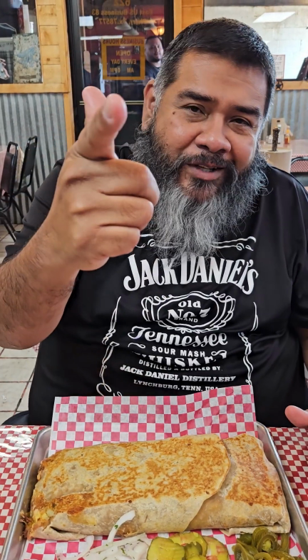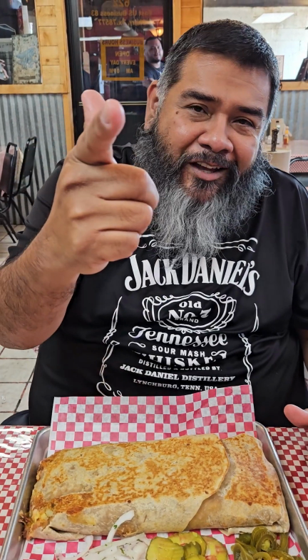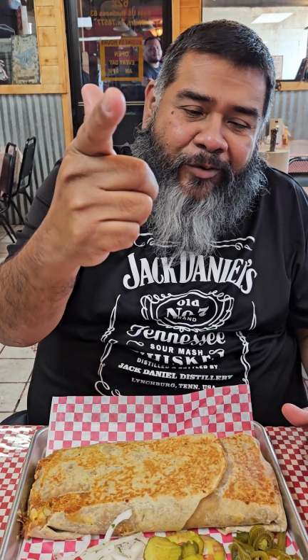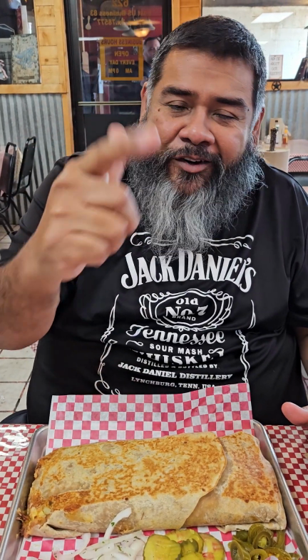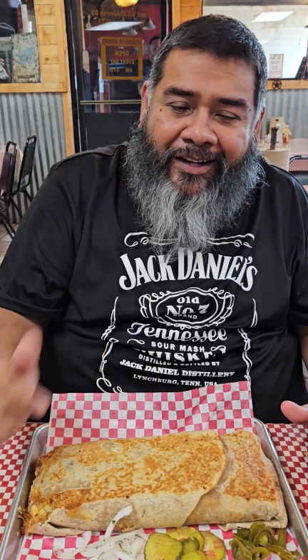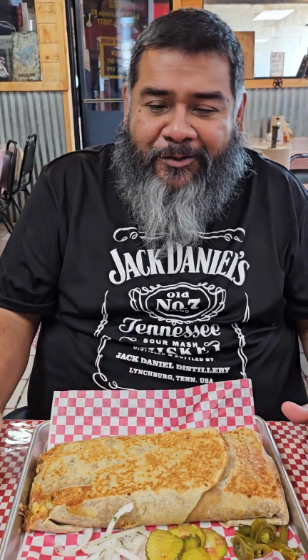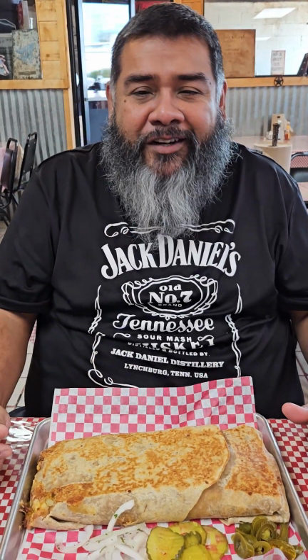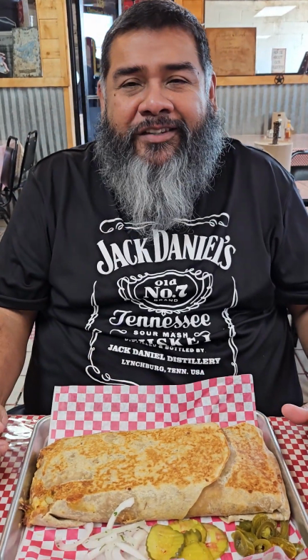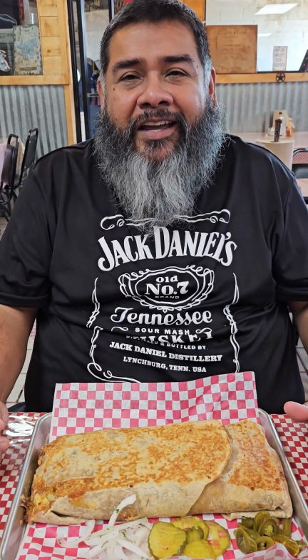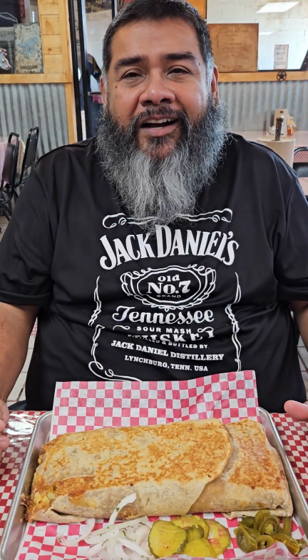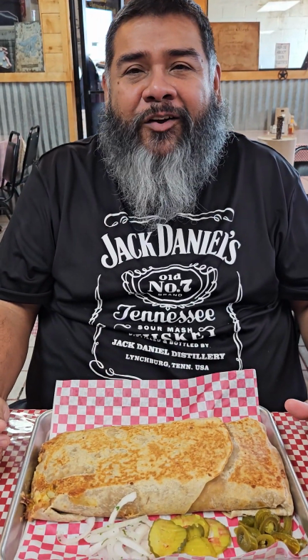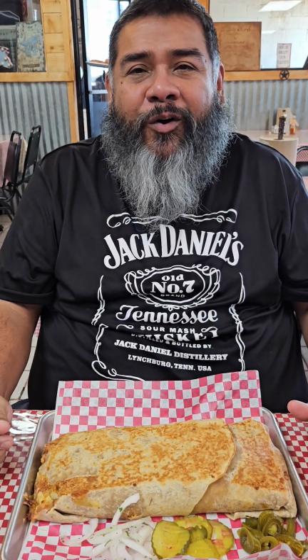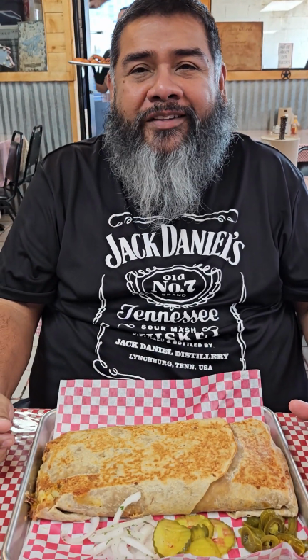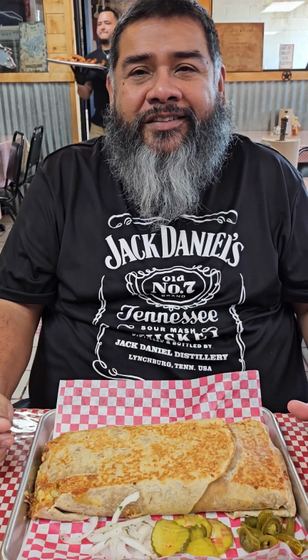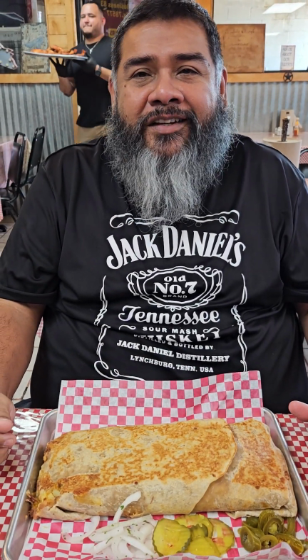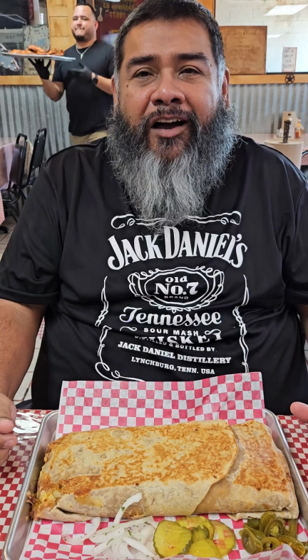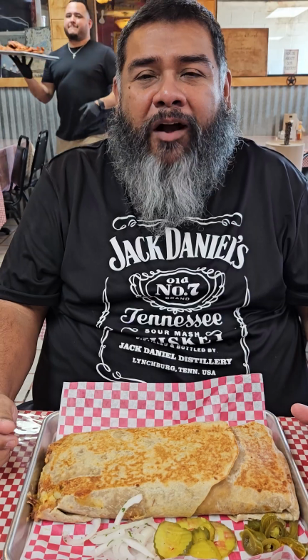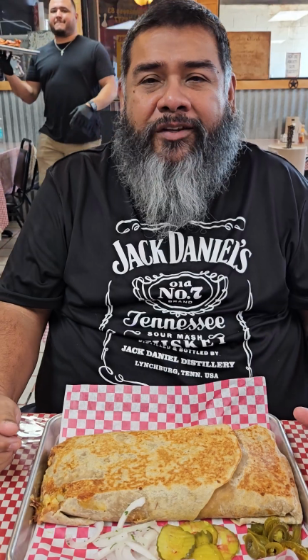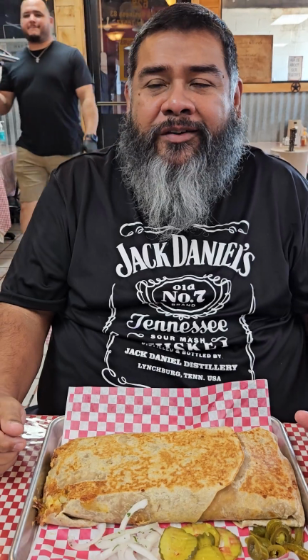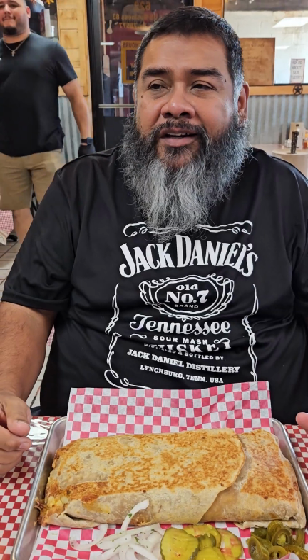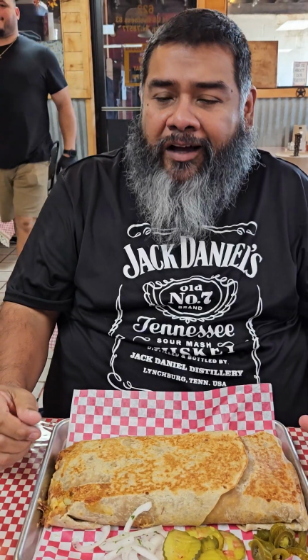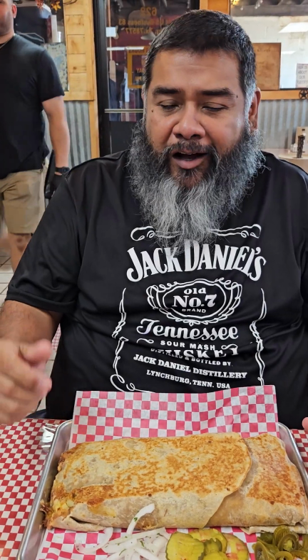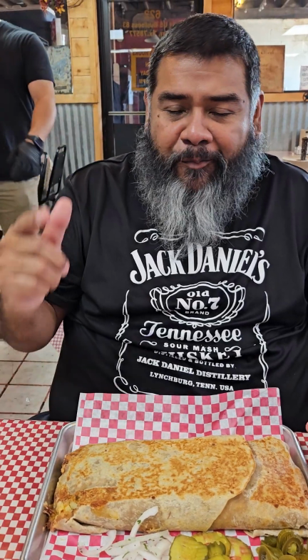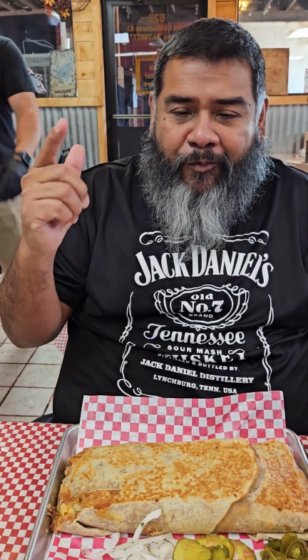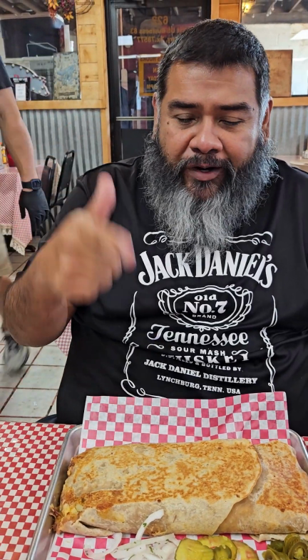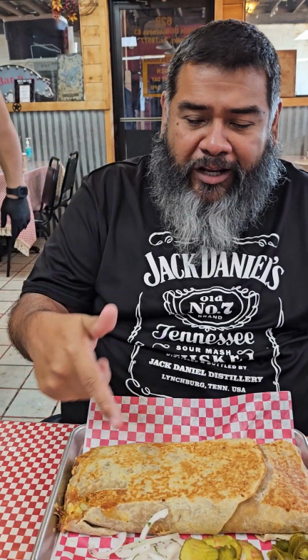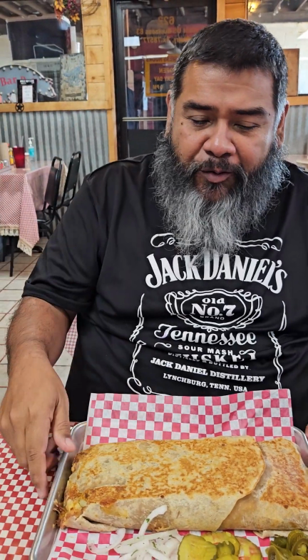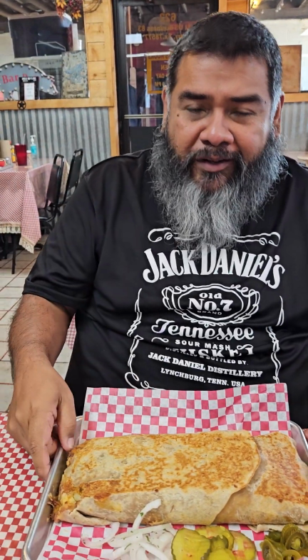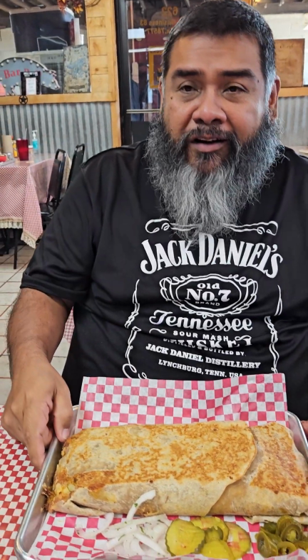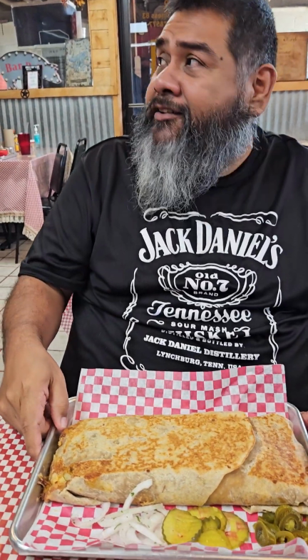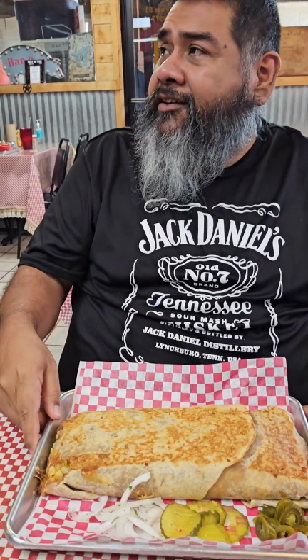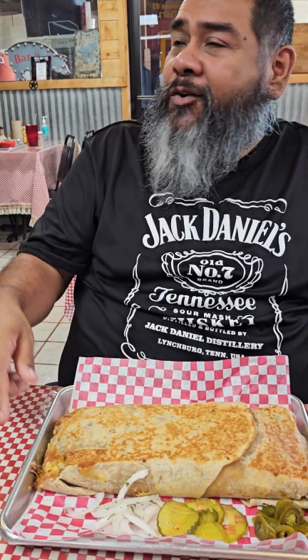What's up, Restoraholics? We're here today at Uncle Roy's Barbecue. We're here debuting their tacos.